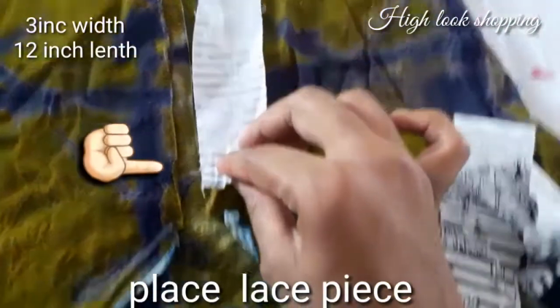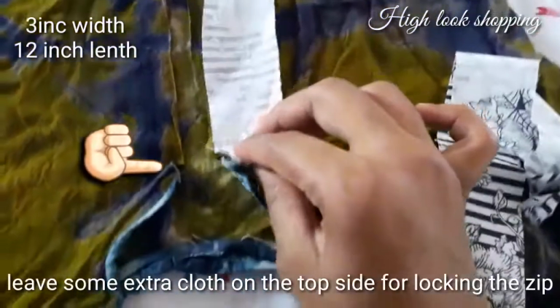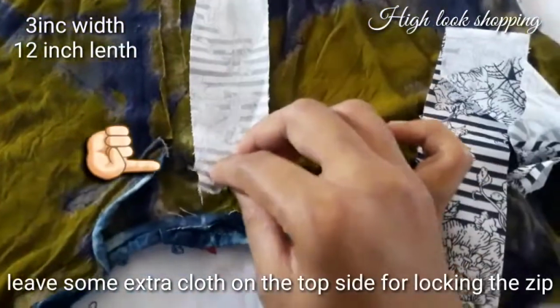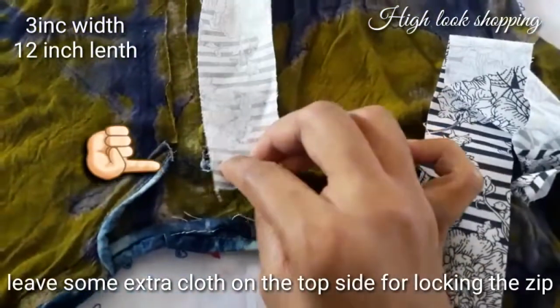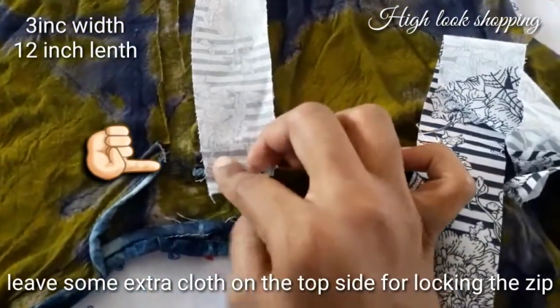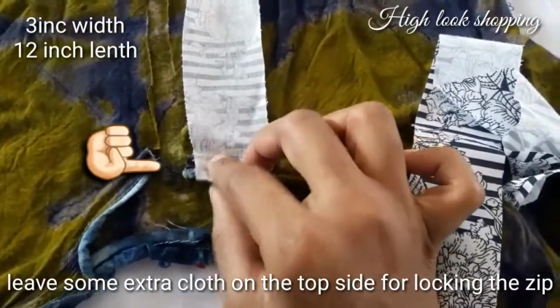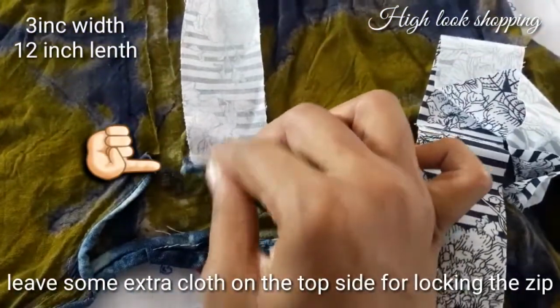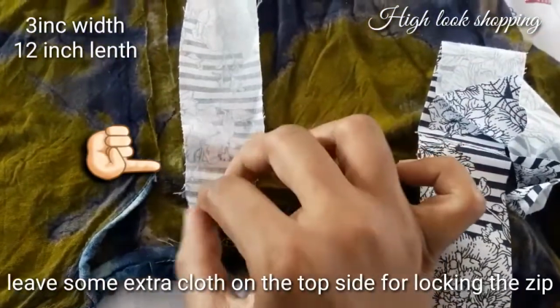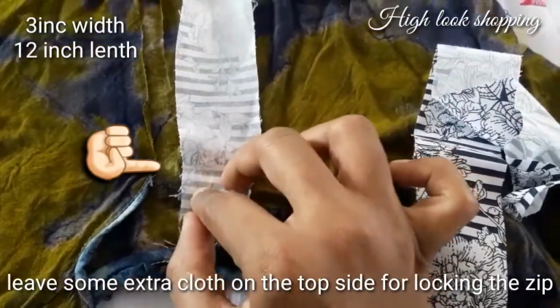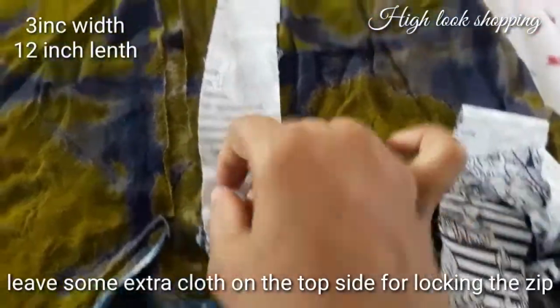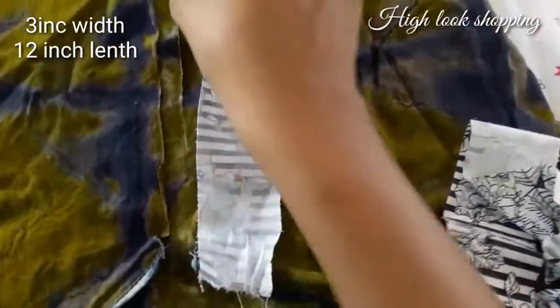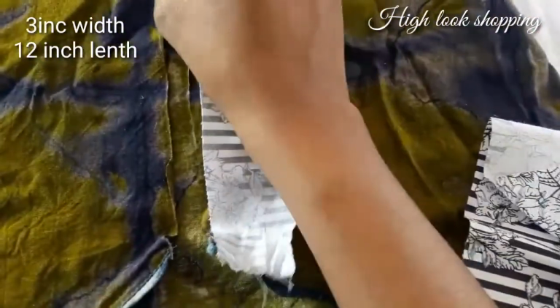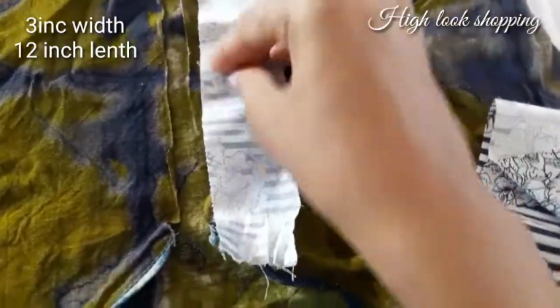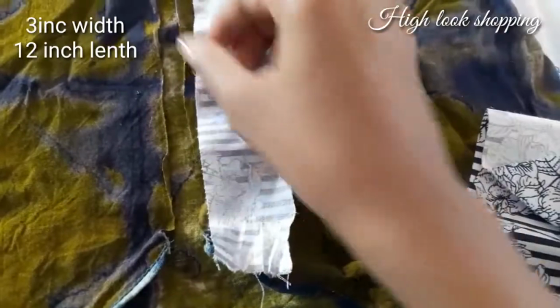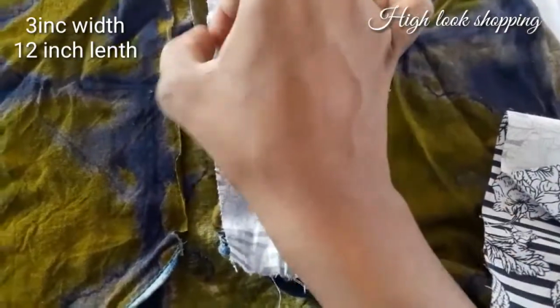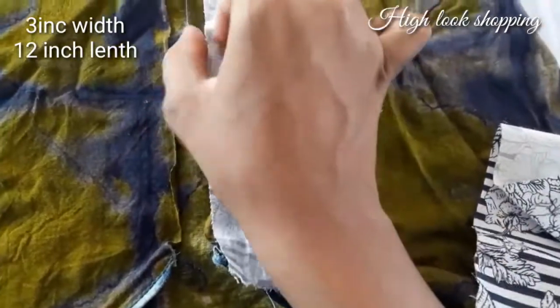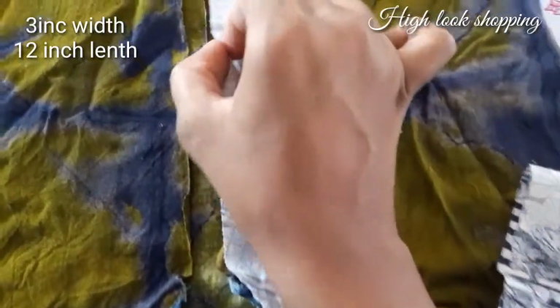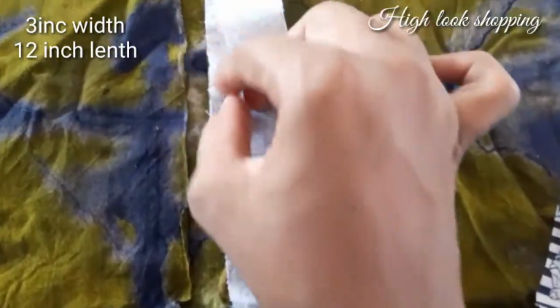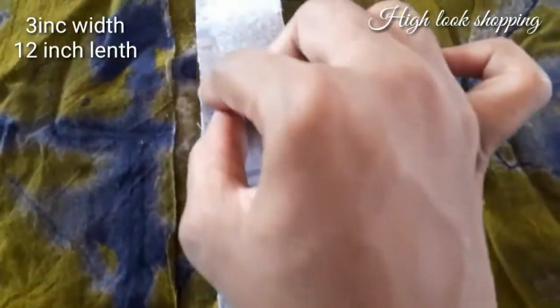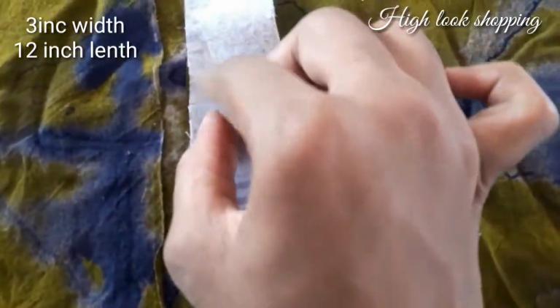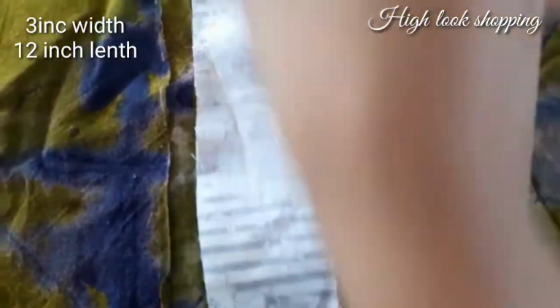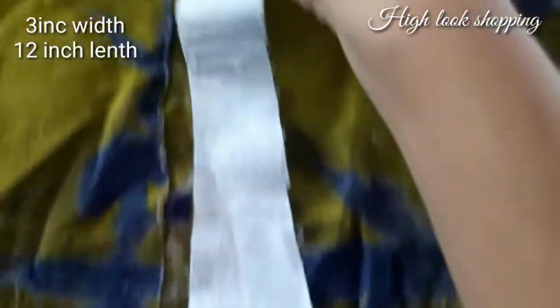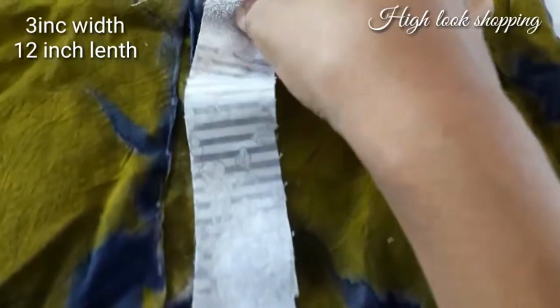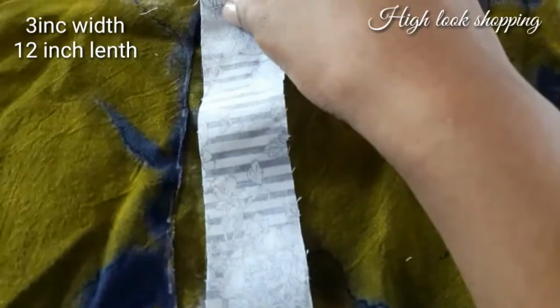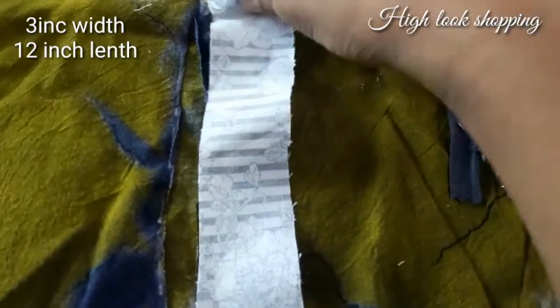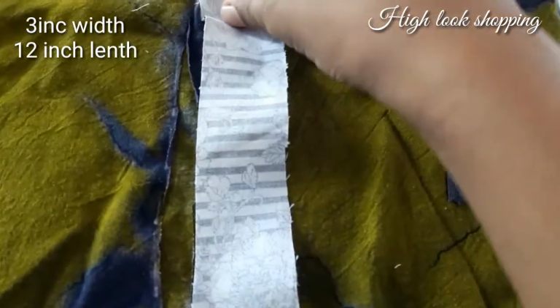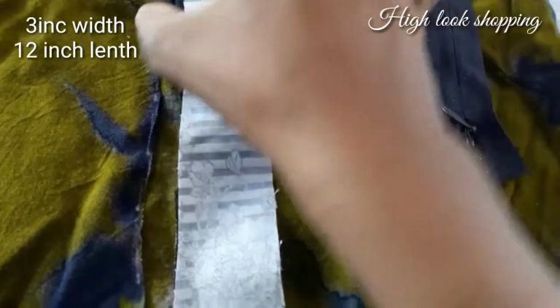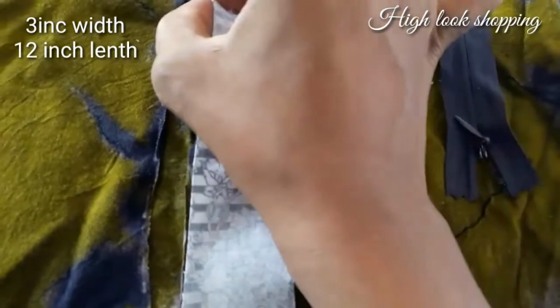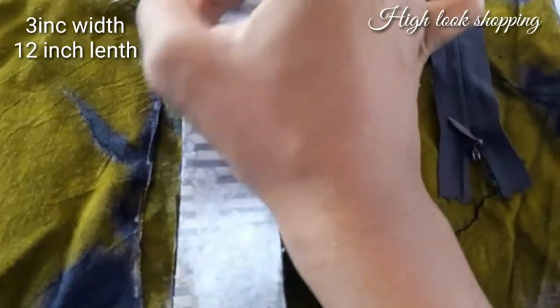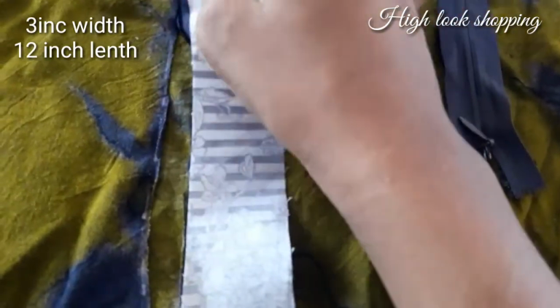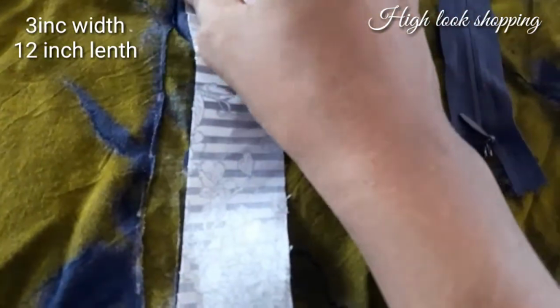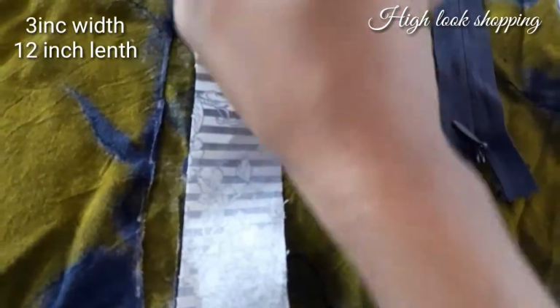Let's take a look. Let's take a zip. Let's take a look. Let's cut the line. Let's cut the right side face.